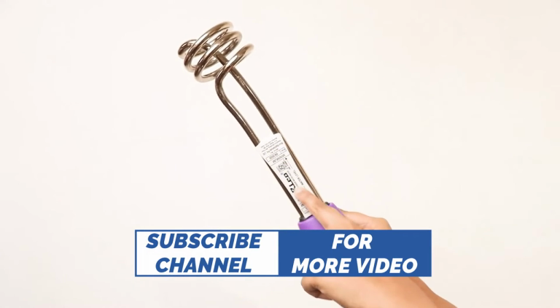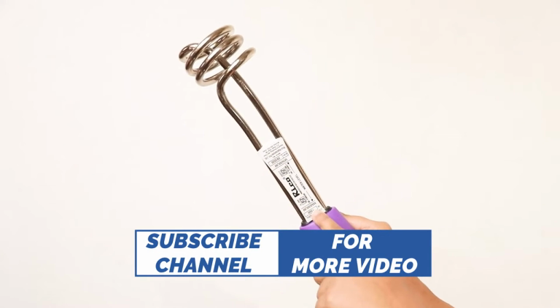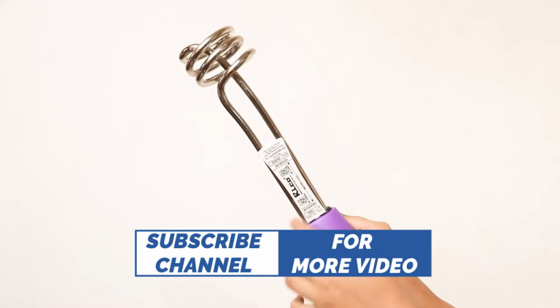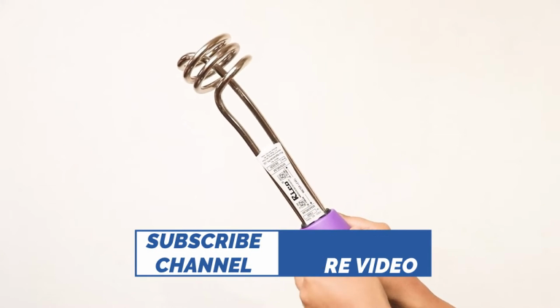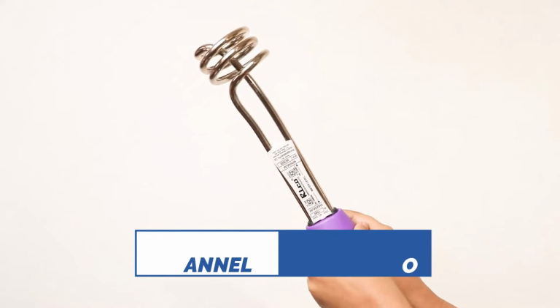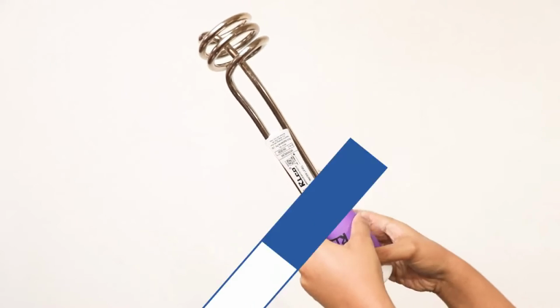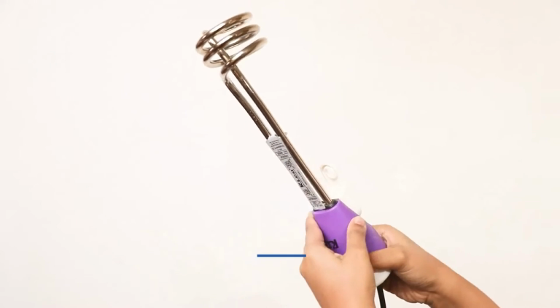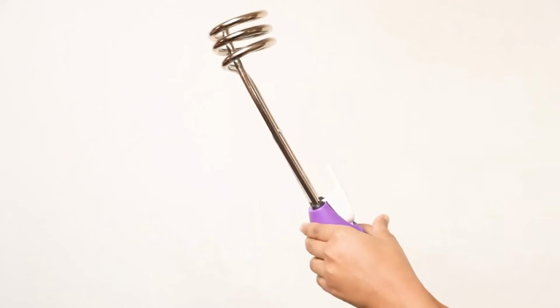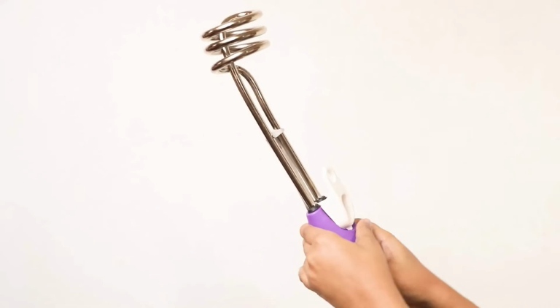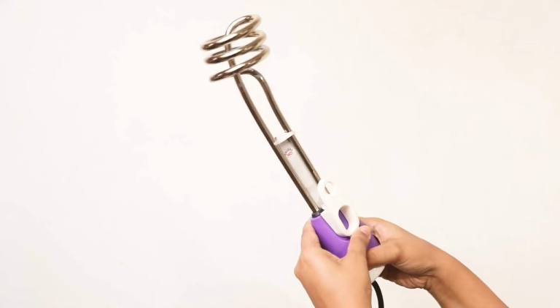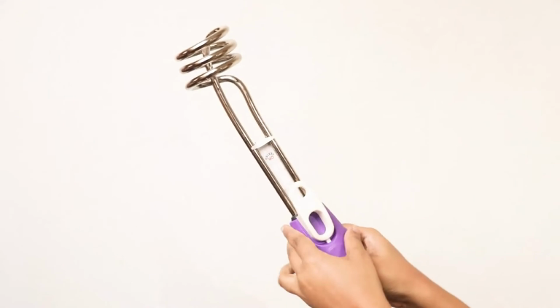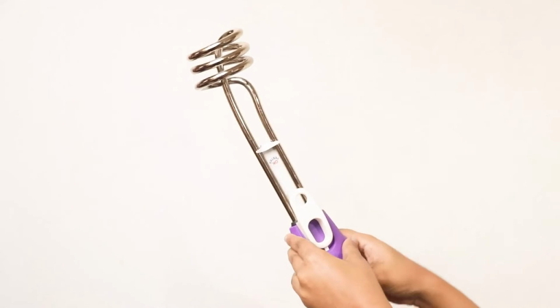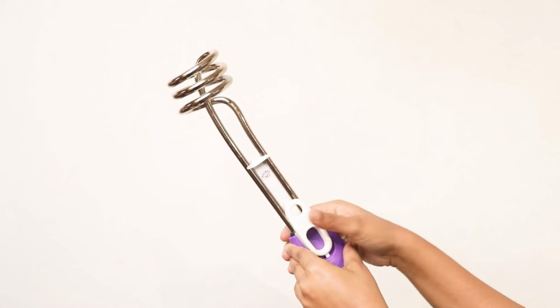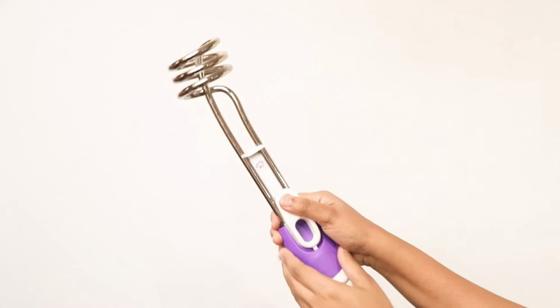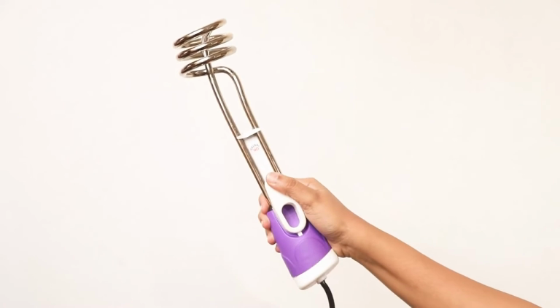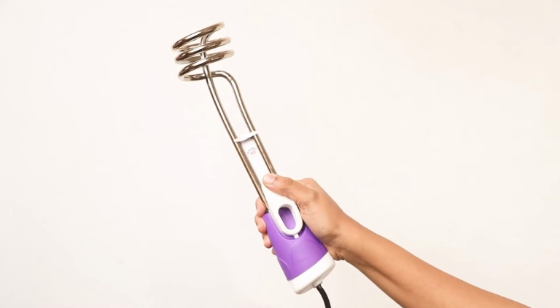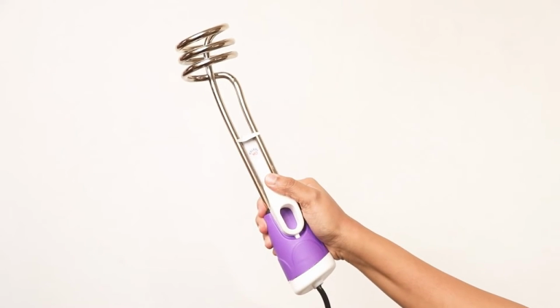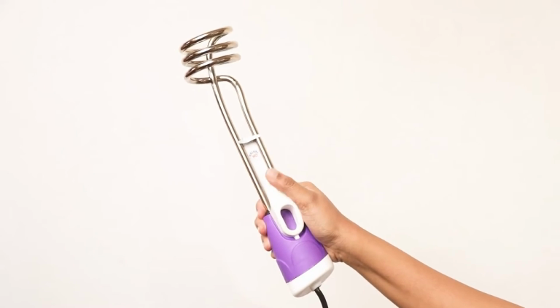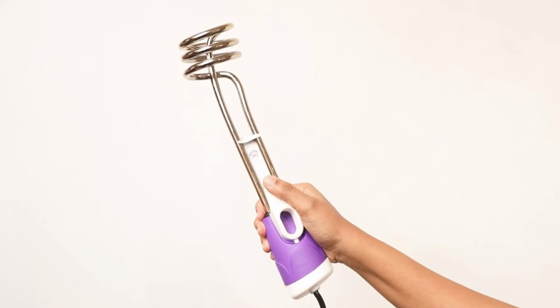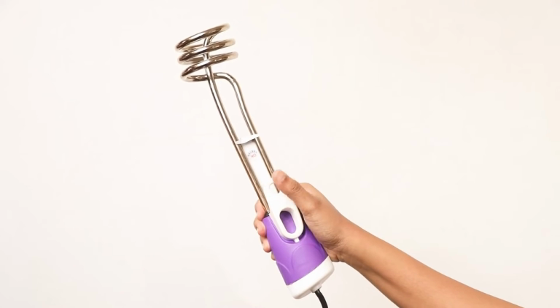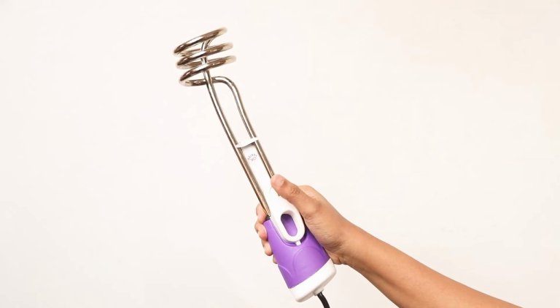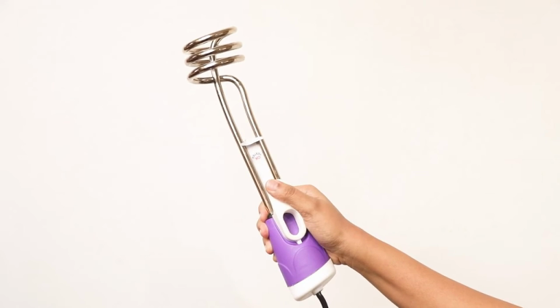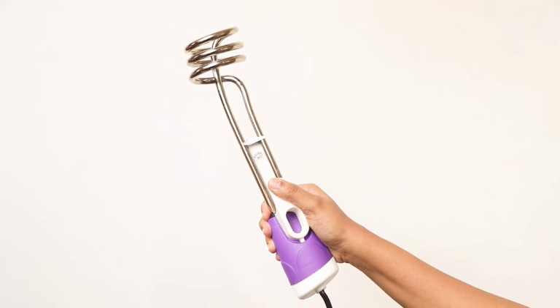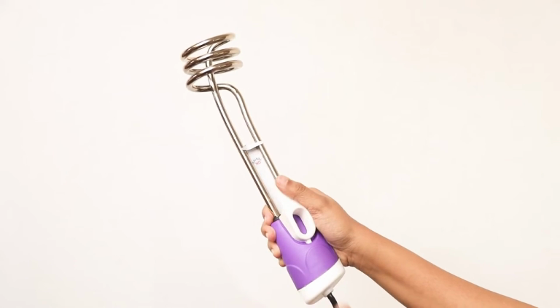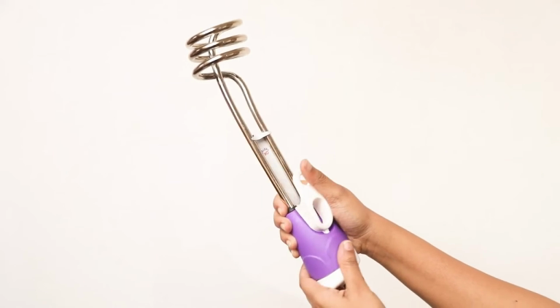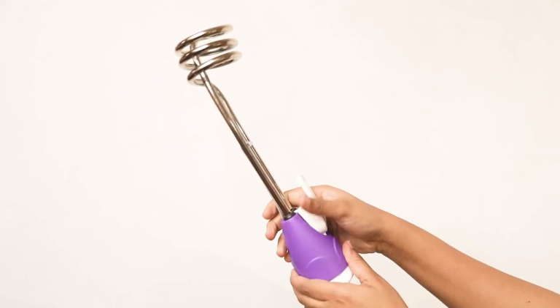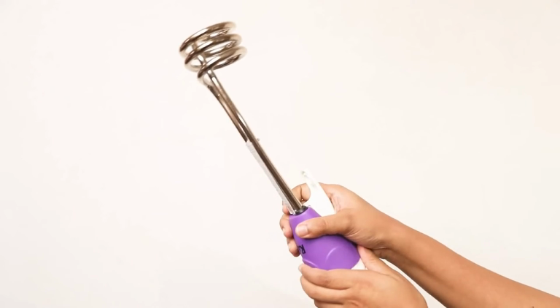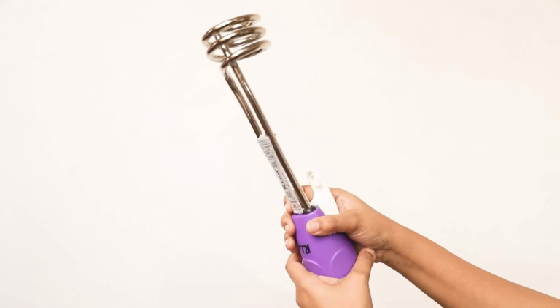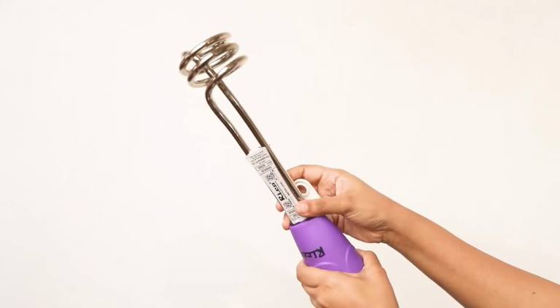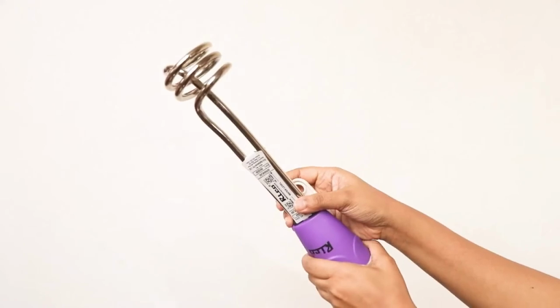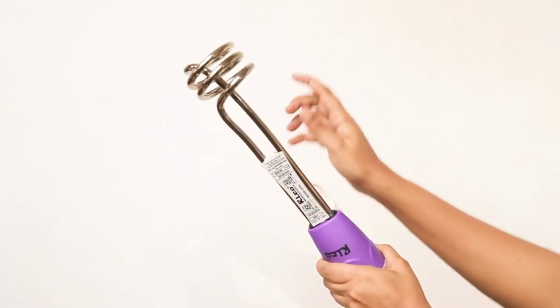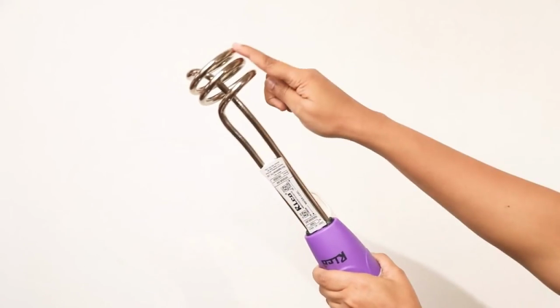The rod is designed with copper and nickel plating for efficient performance and long life even with repeated usage. The rod also comes with a convenient bucket handle for easy grip and usage, making it one of the cheapest alternatives to a geyser.